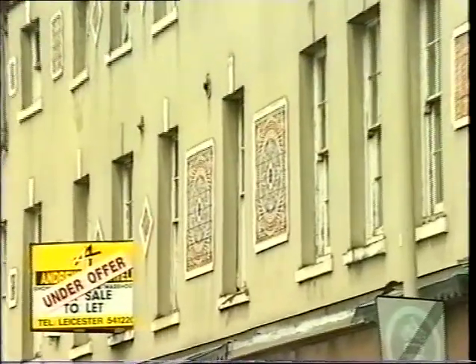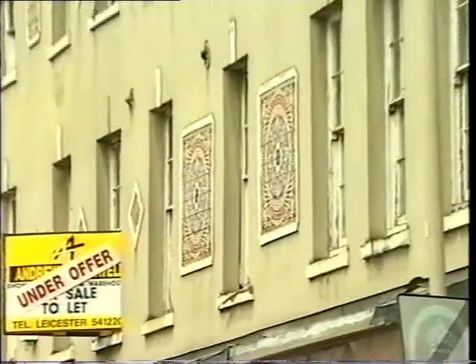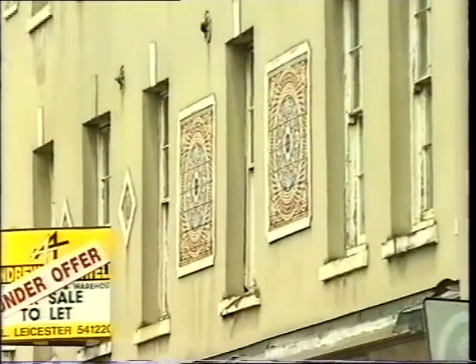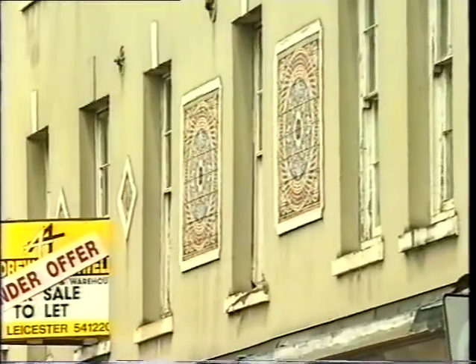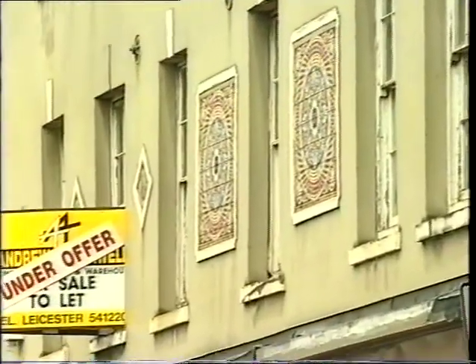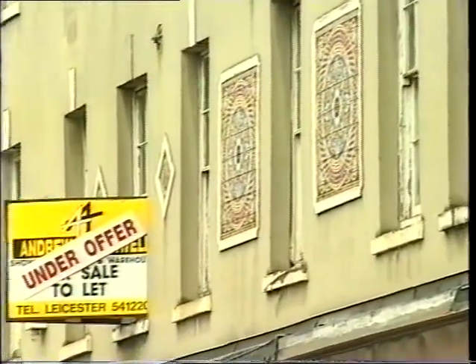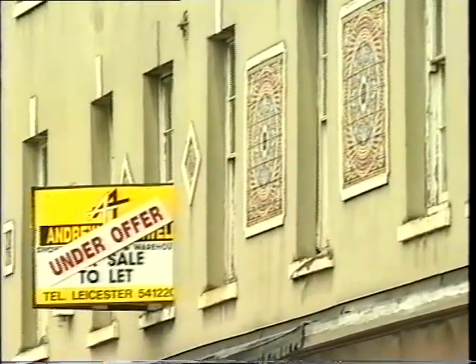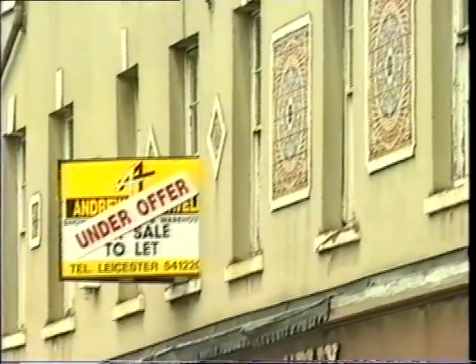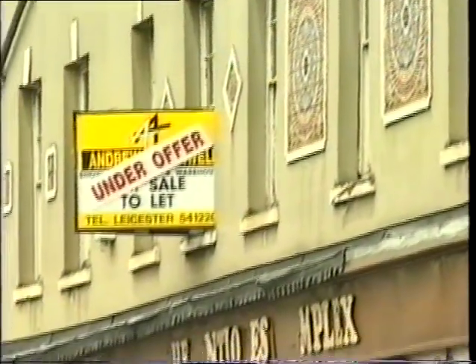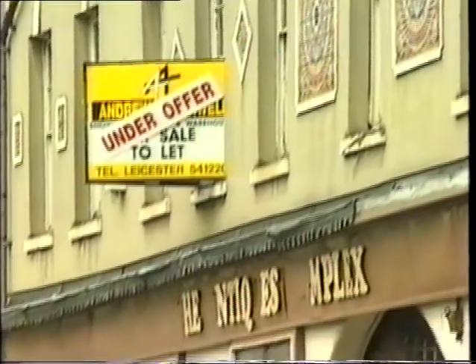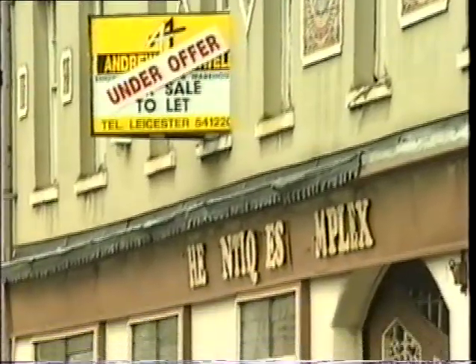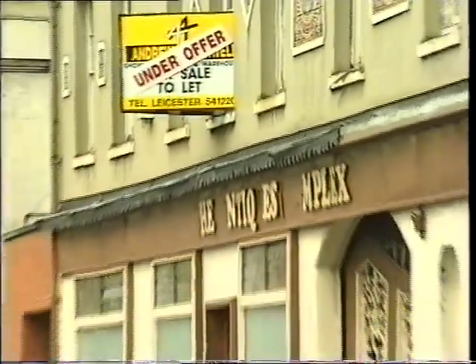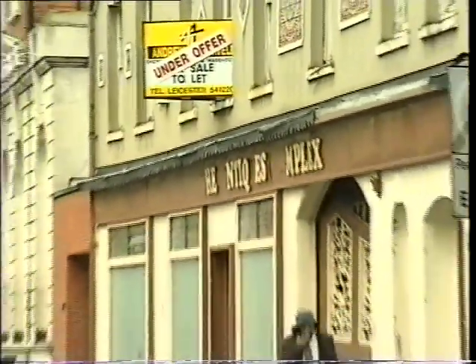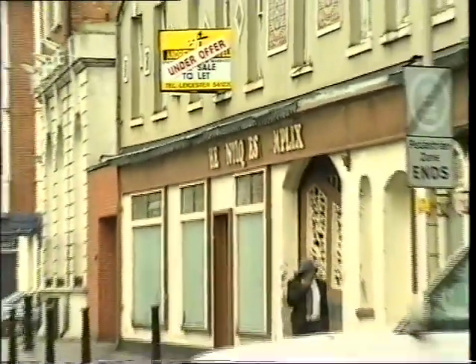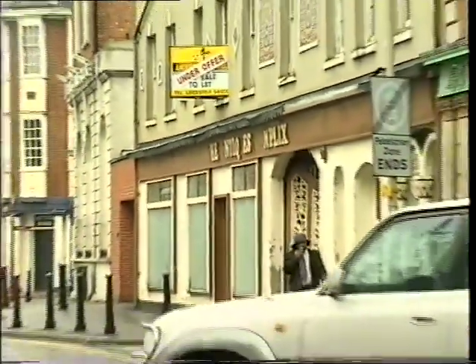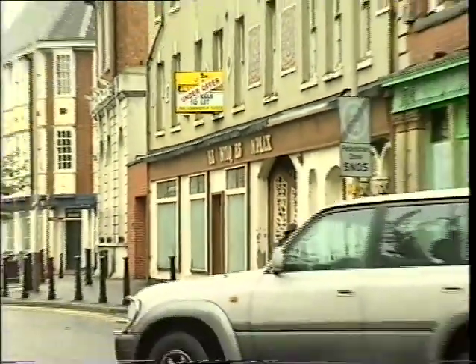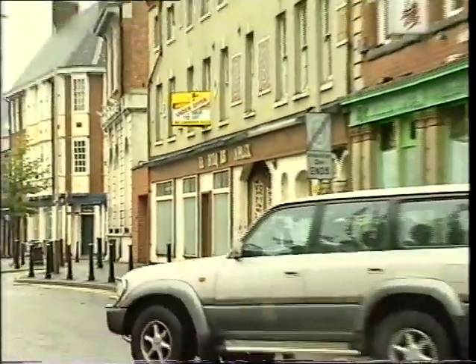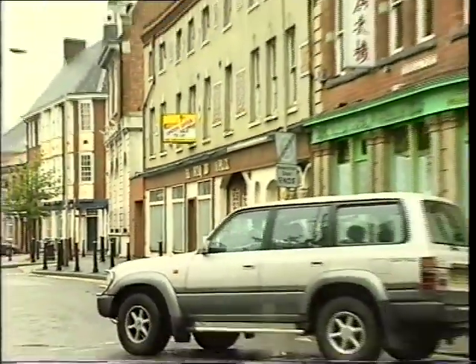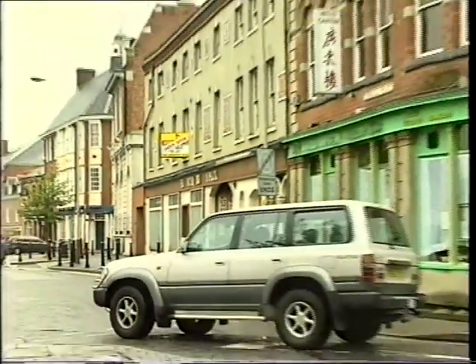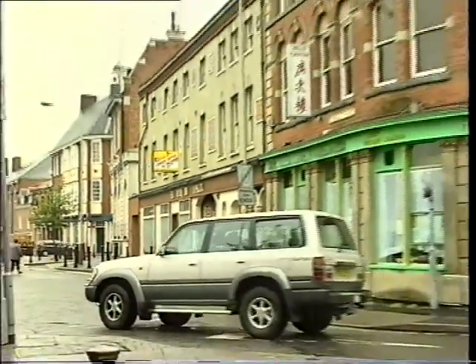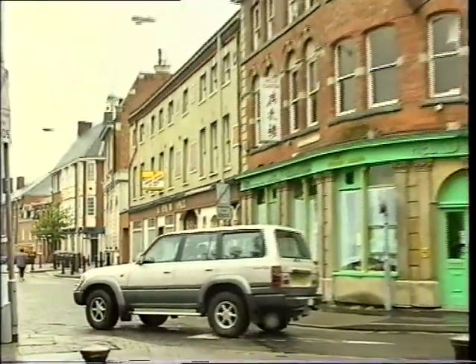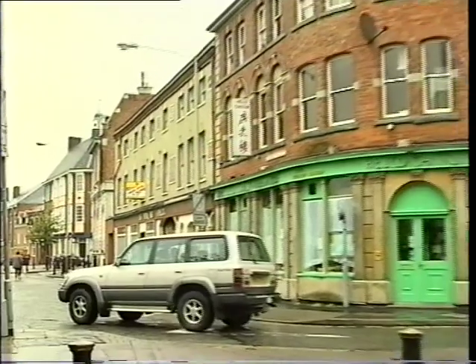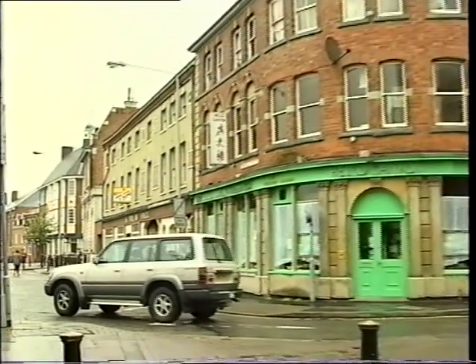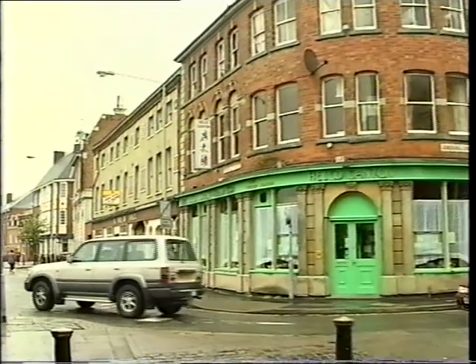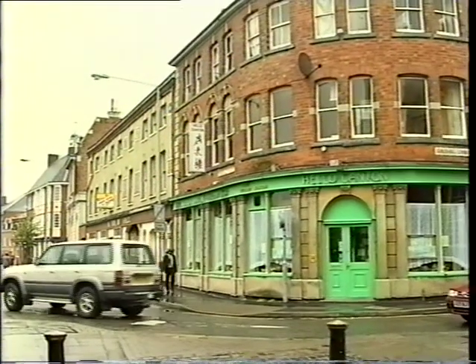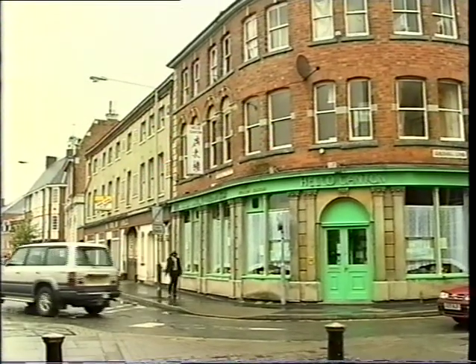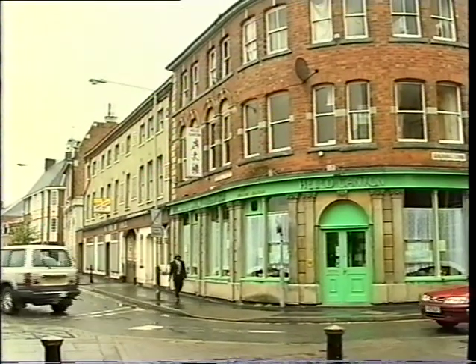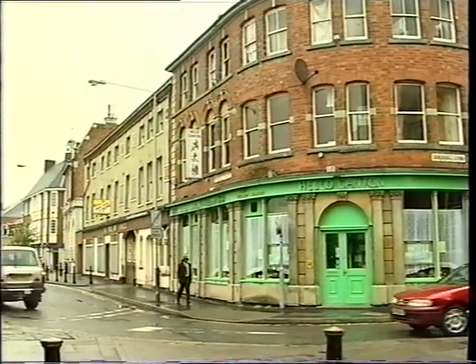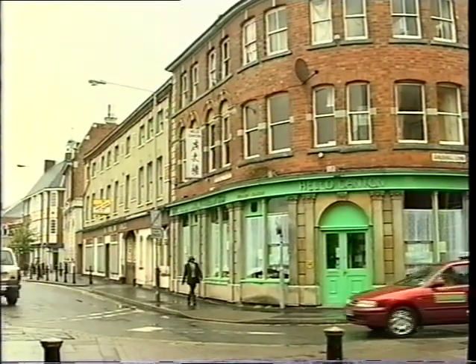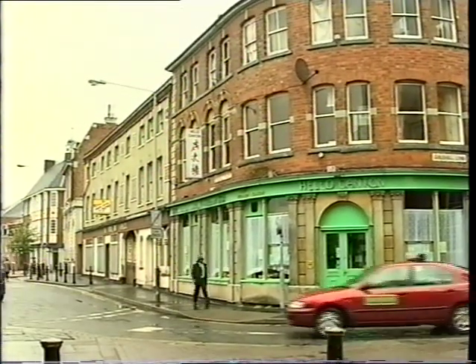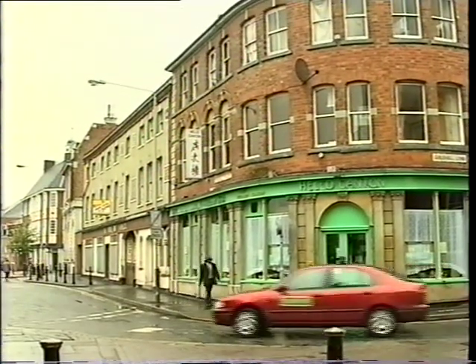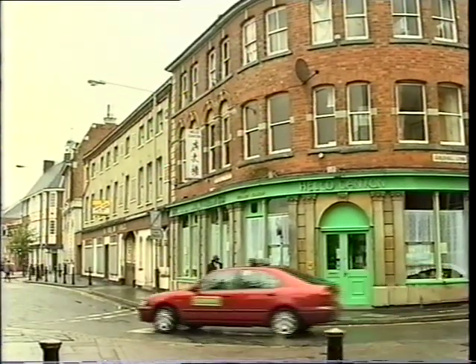And it's shortly going to be transformed into yet another eating place, restaurant in Leicester. Behind it's even more interesting to the archaeologists, because it's actually got a complete medieval cellar under the floor.